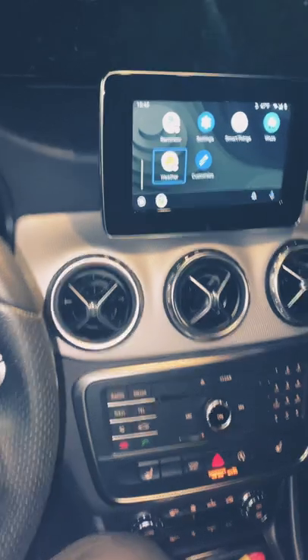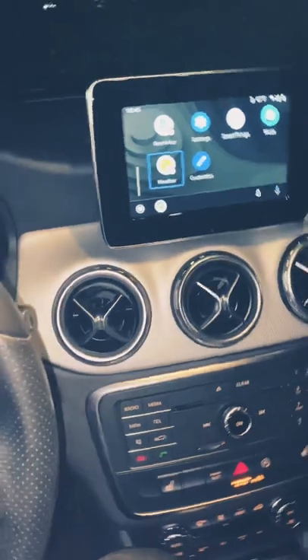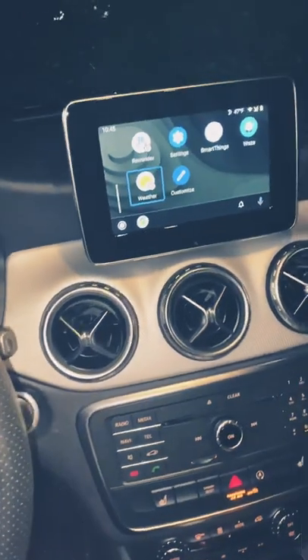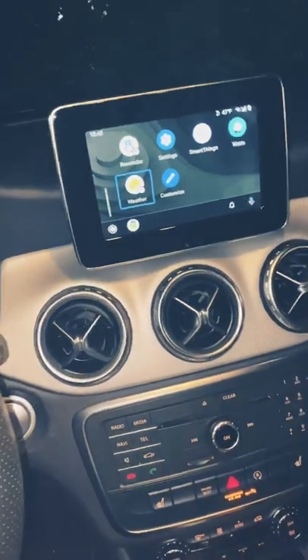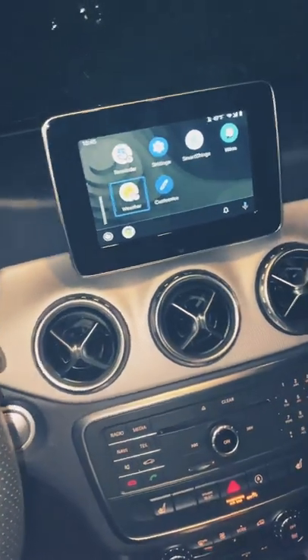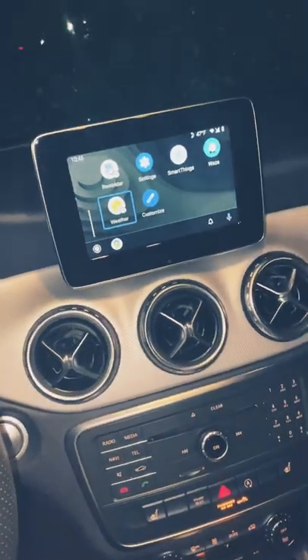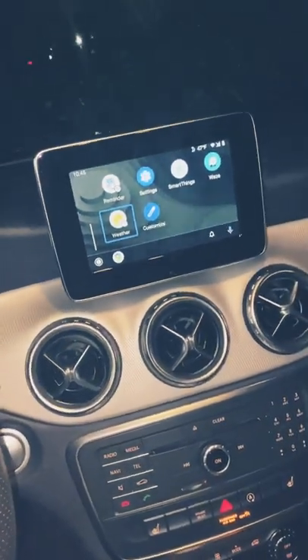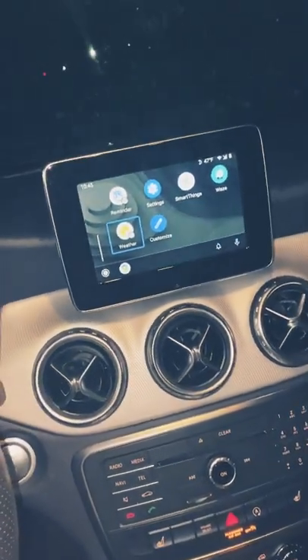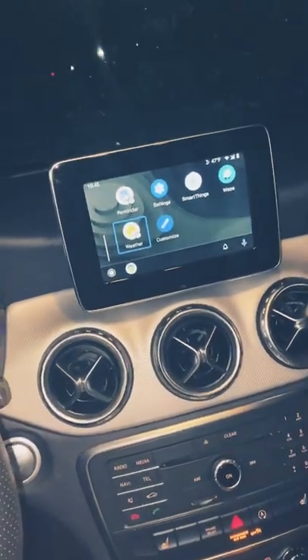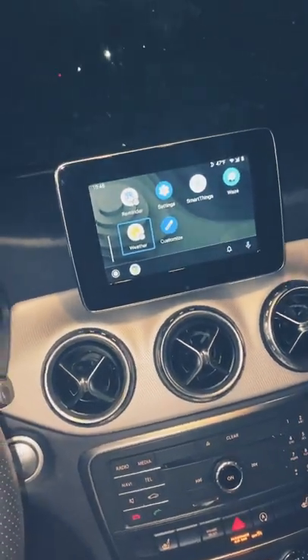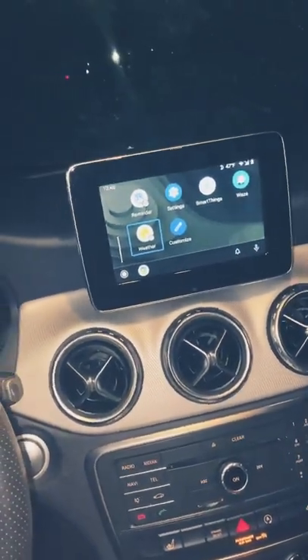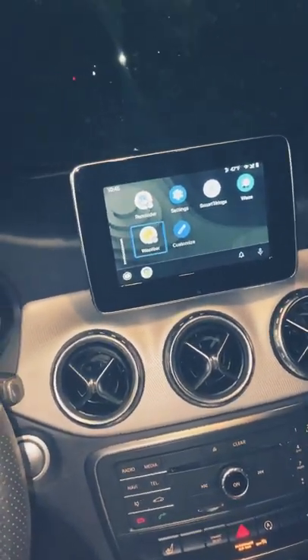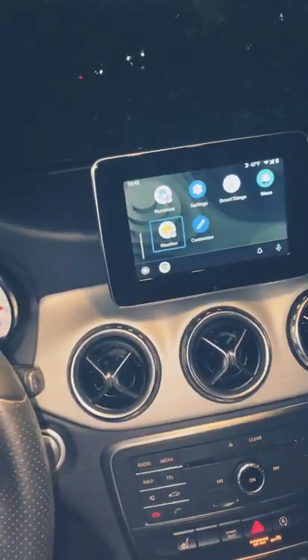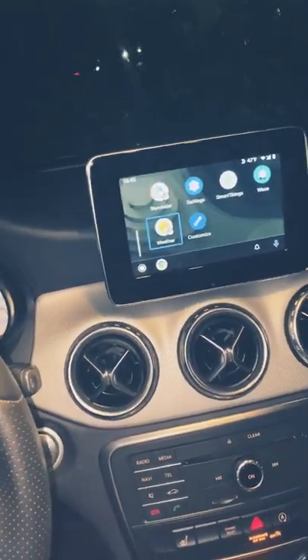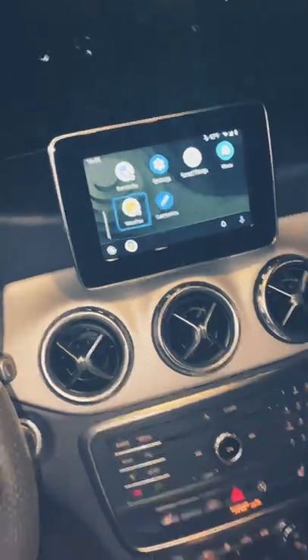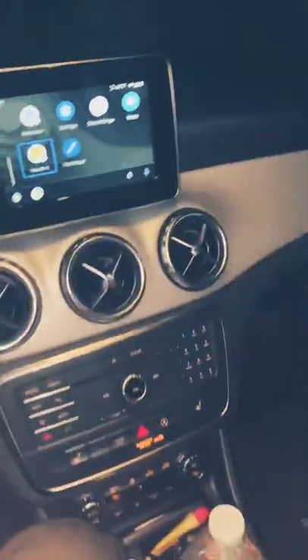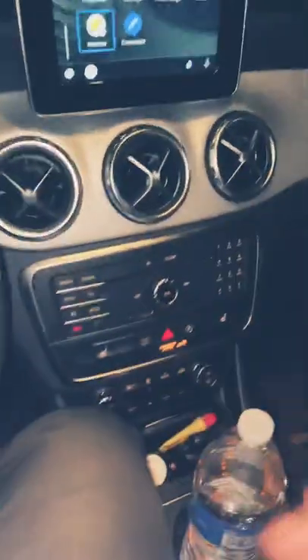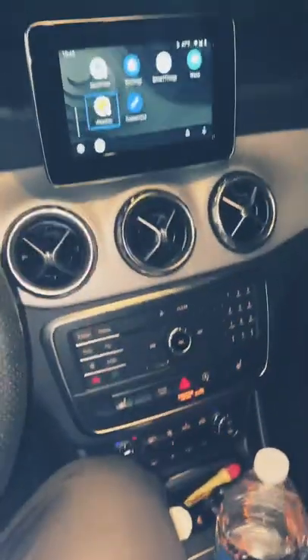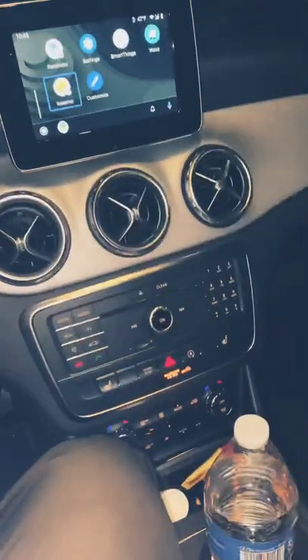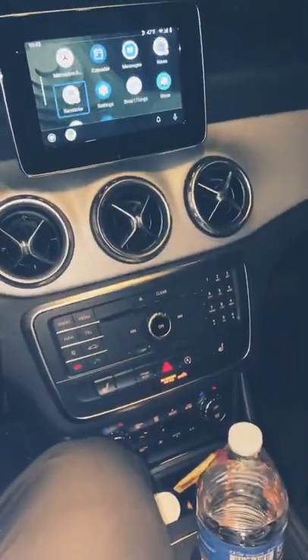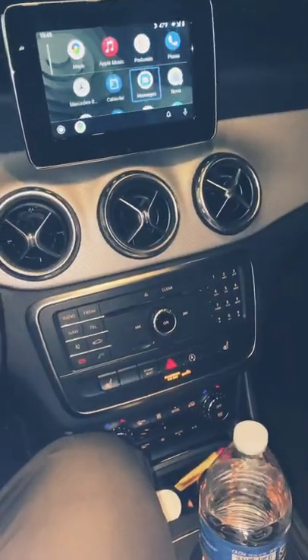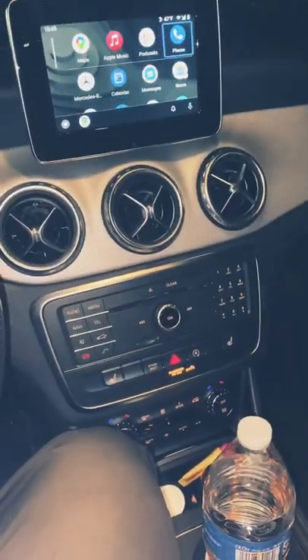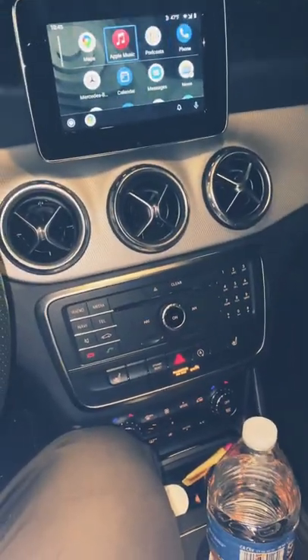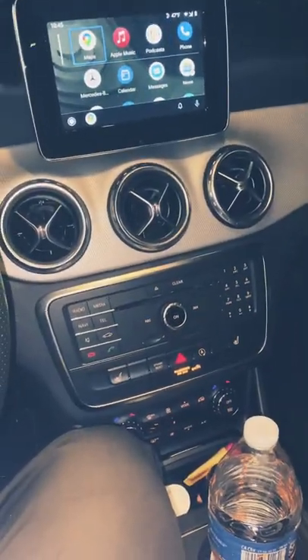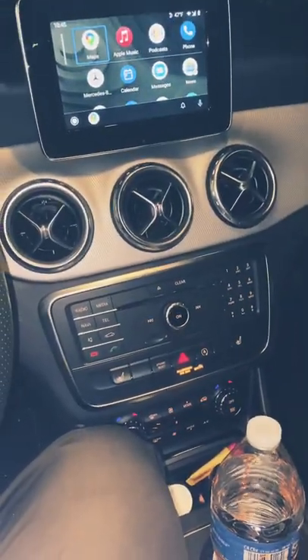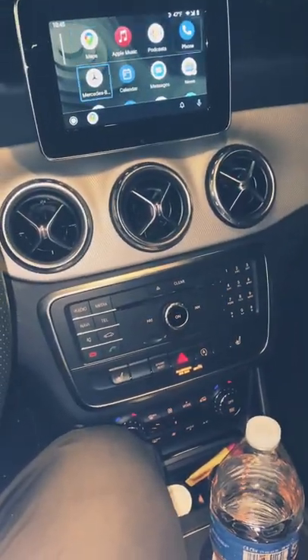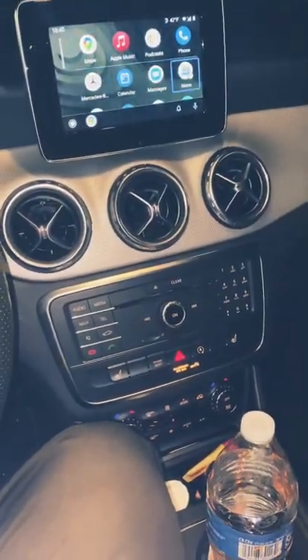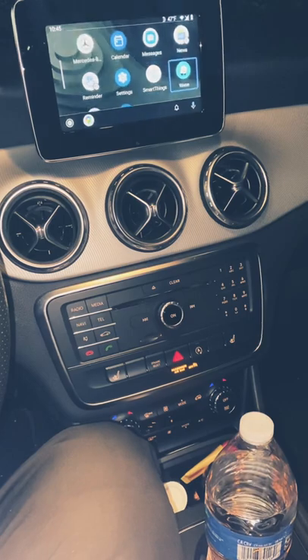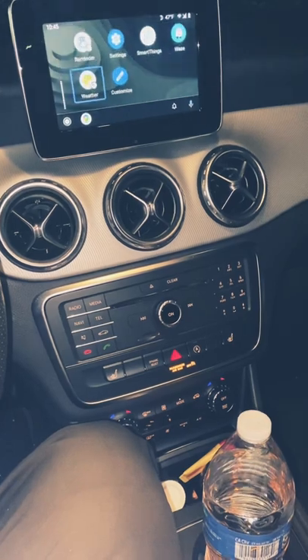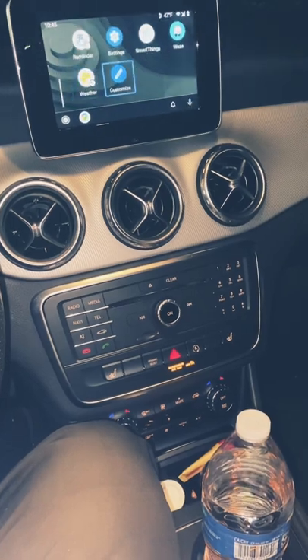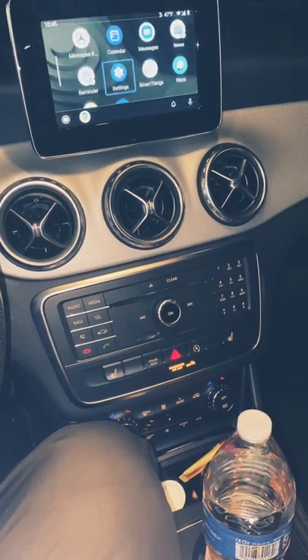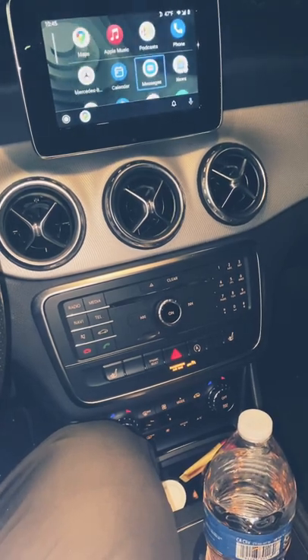All right, so we're going to jump right to it. As y'all know, Android Auto with the new update — it's not a lot on third-party apps. And if you're like me, you used to watch movies in the car. What do you plug it in now? You just get this here.